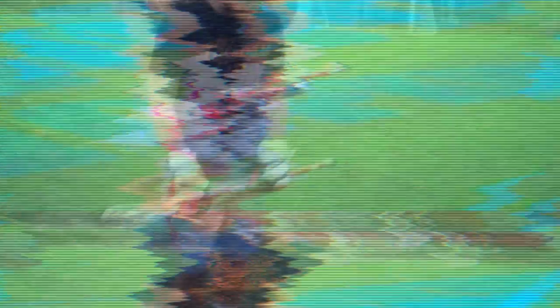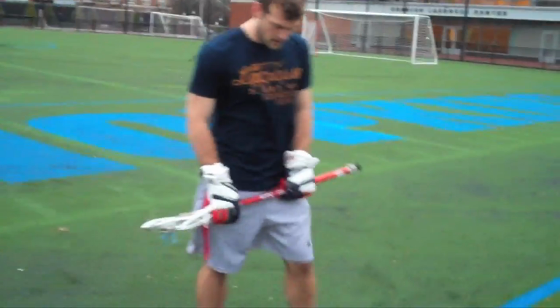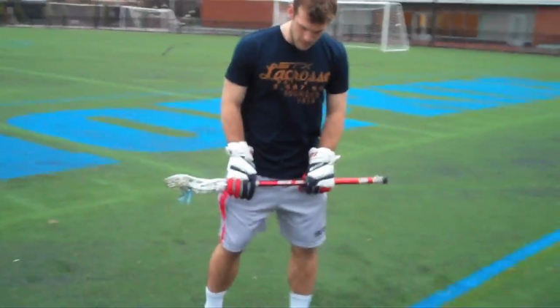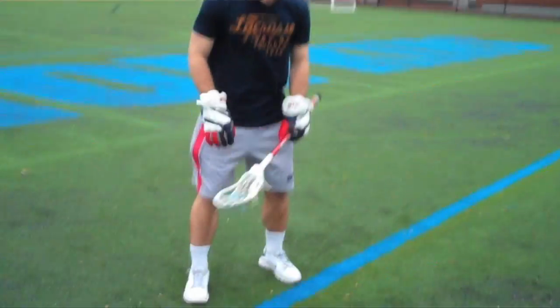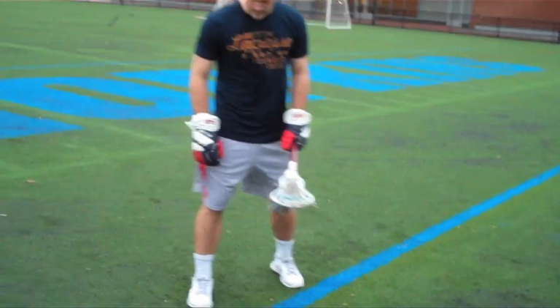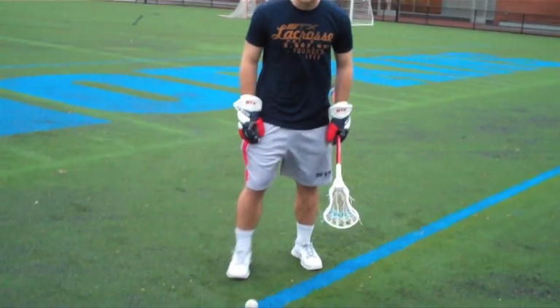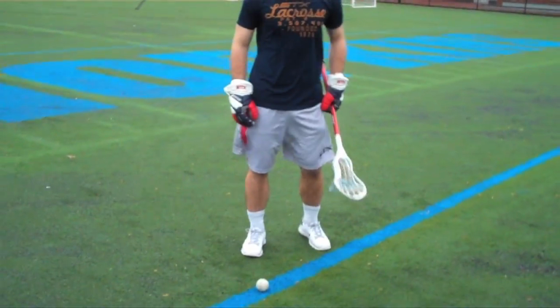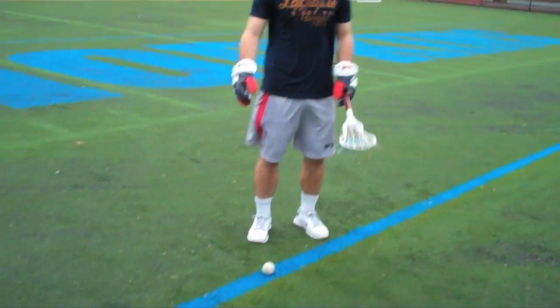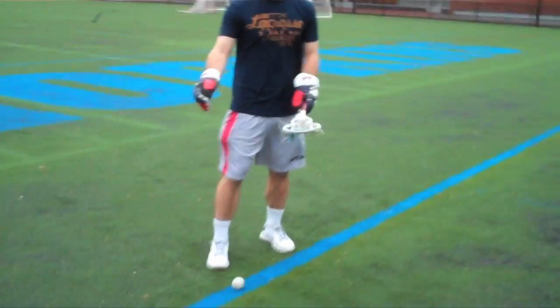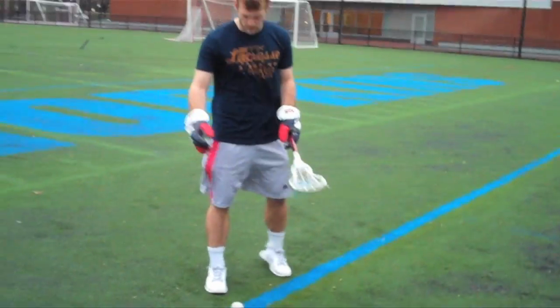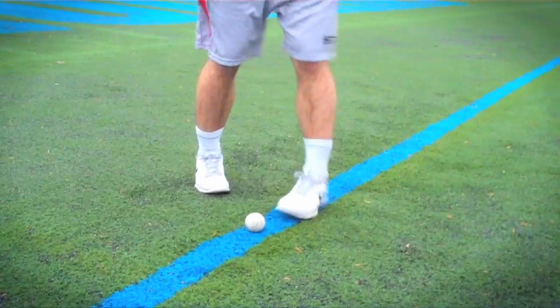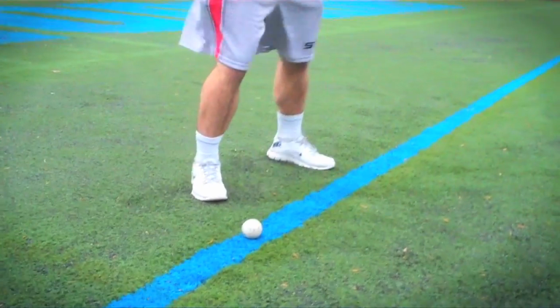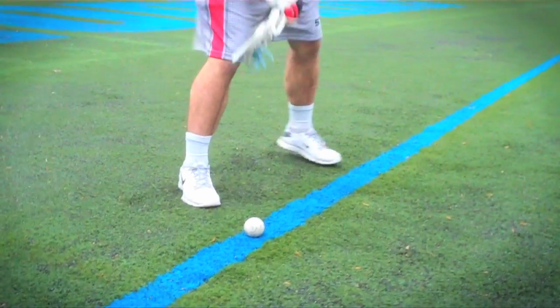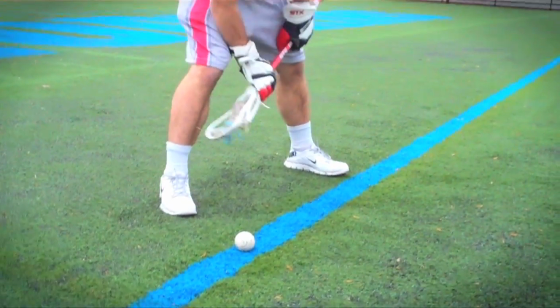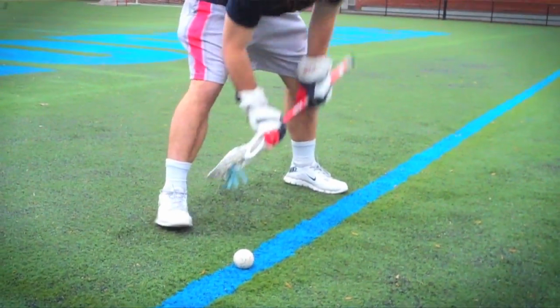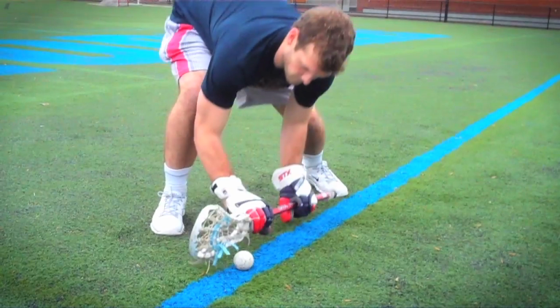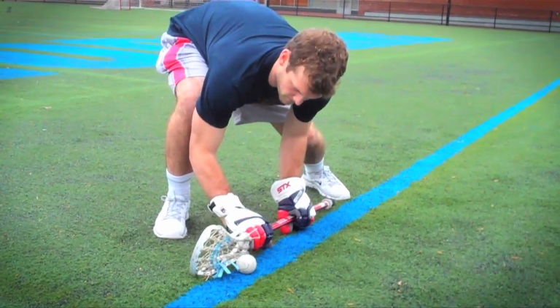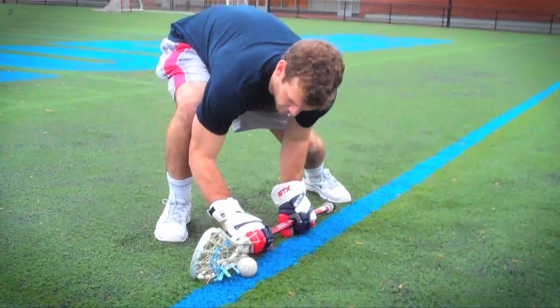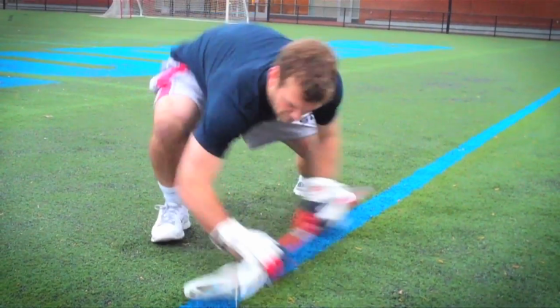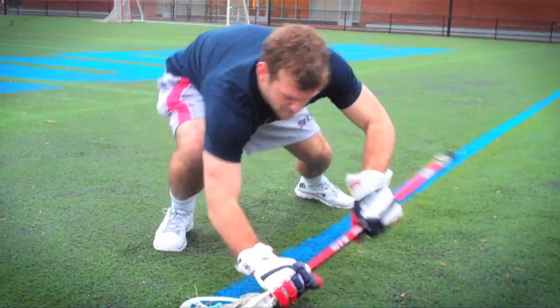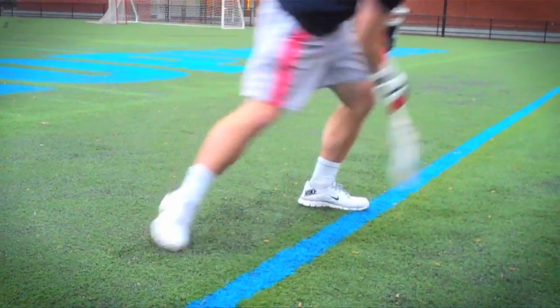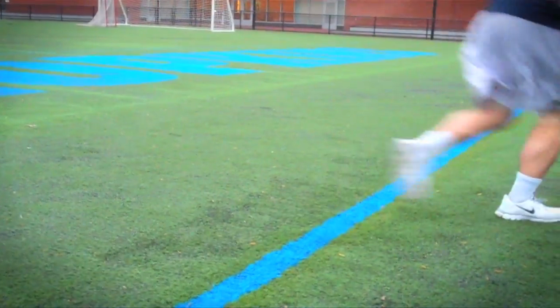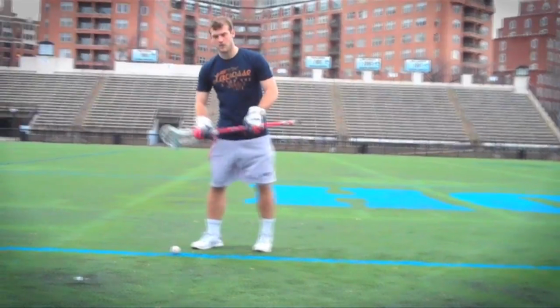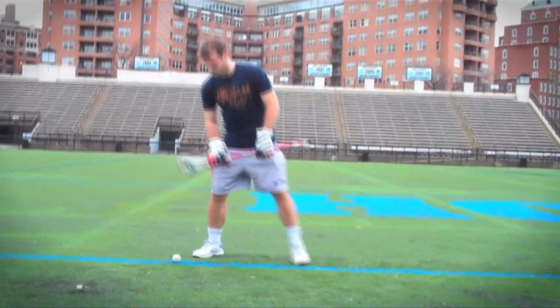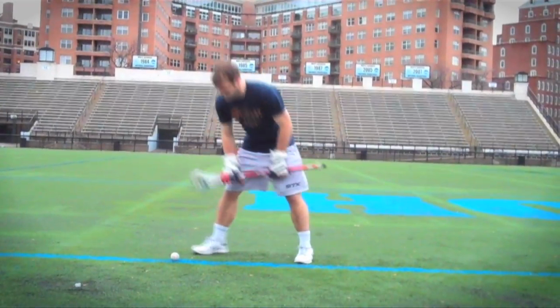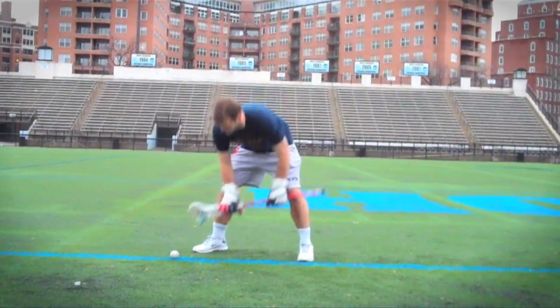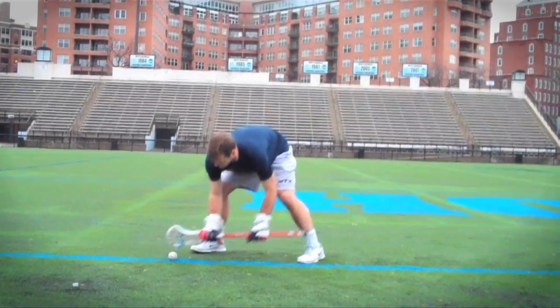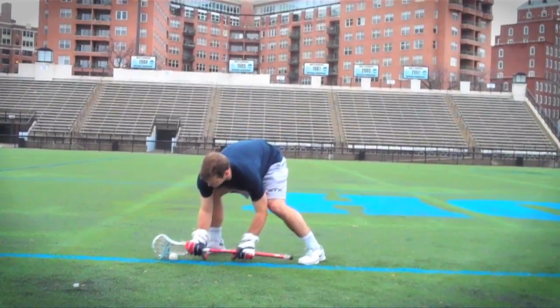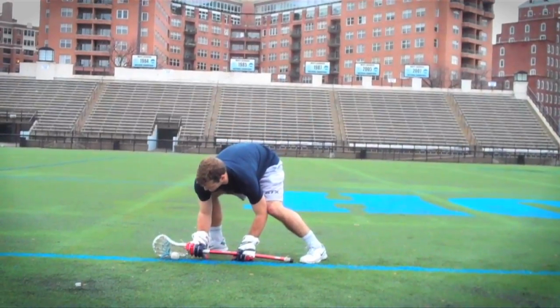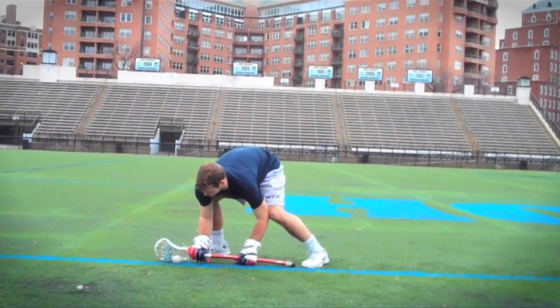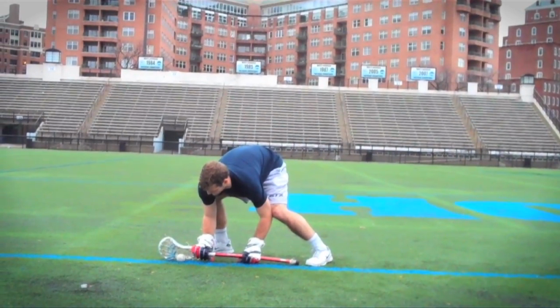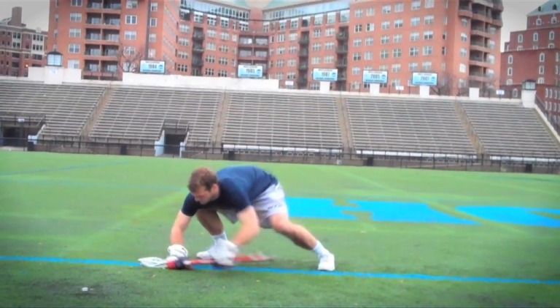Lining up, you want to be in an athletic stance. Both your feet should be pointing at the opponent at all times. In terms of how wide your feet should be, you should get a little bit wider than shoulder width. You should always be in an athletic stance — you don't want your butt going below your knees.